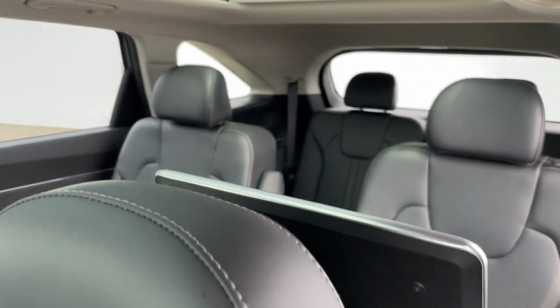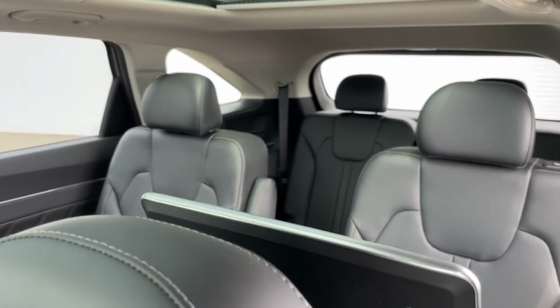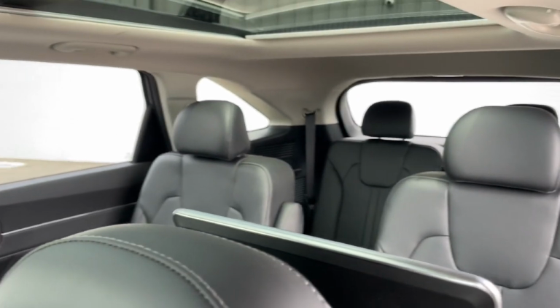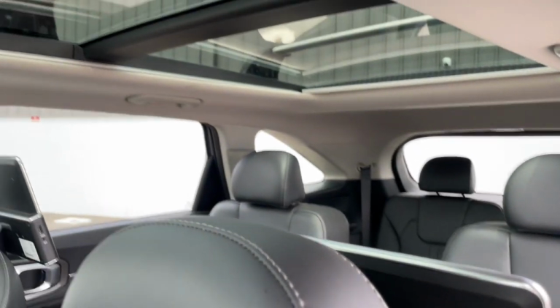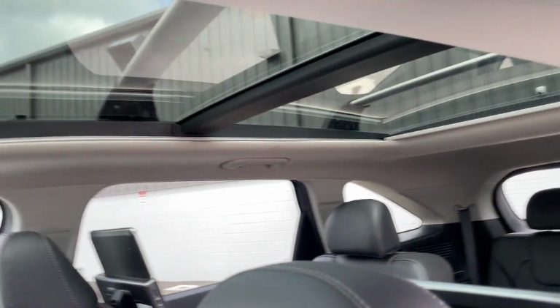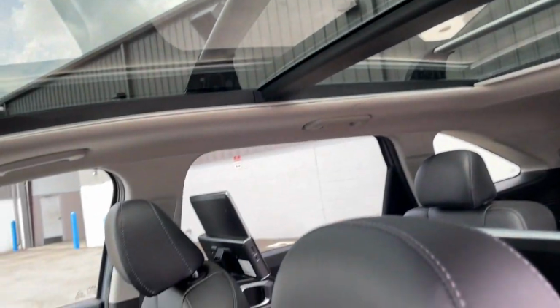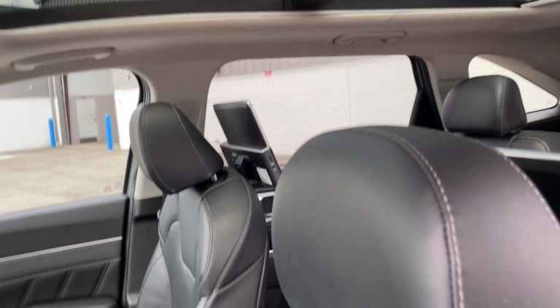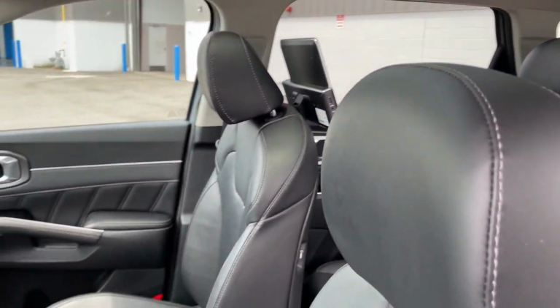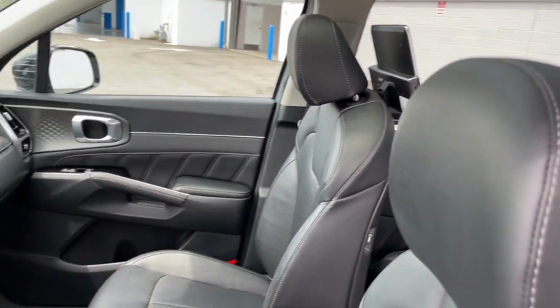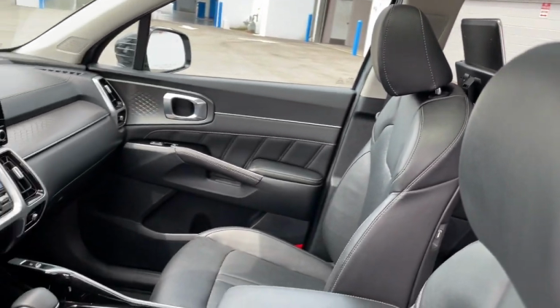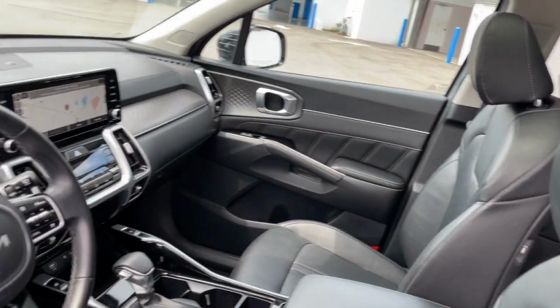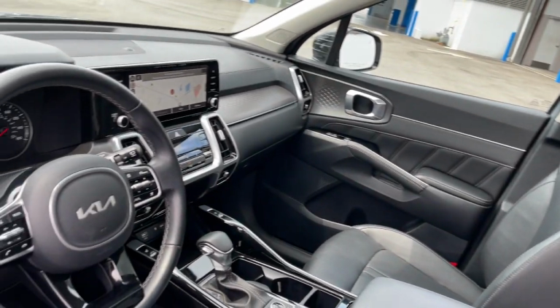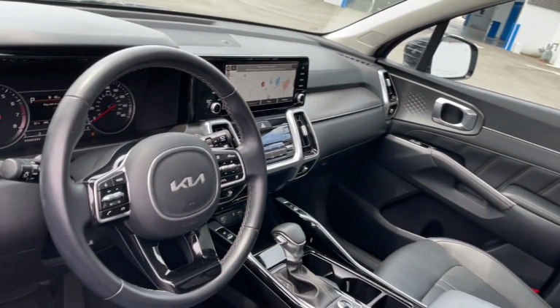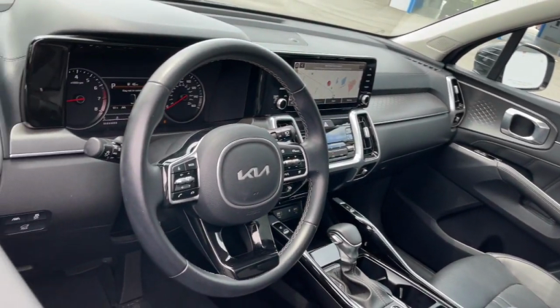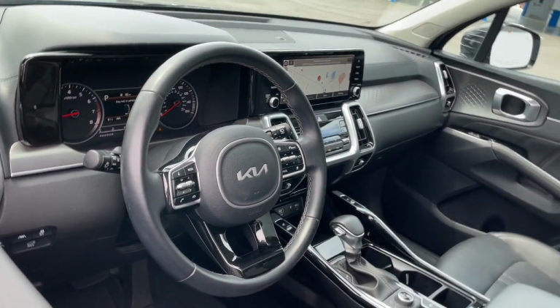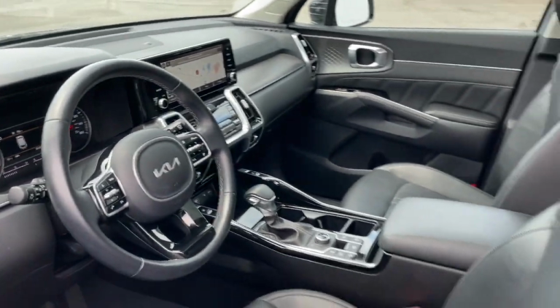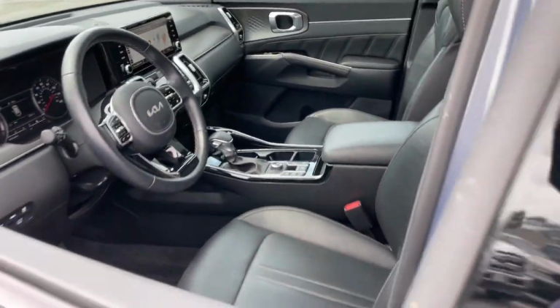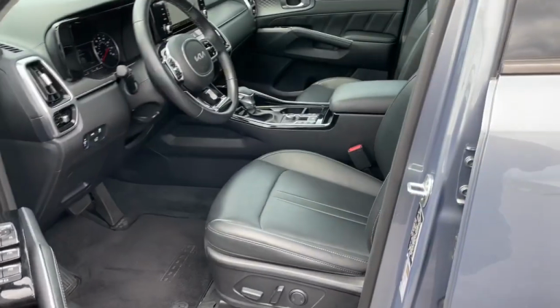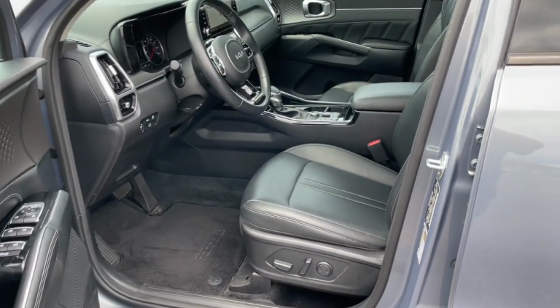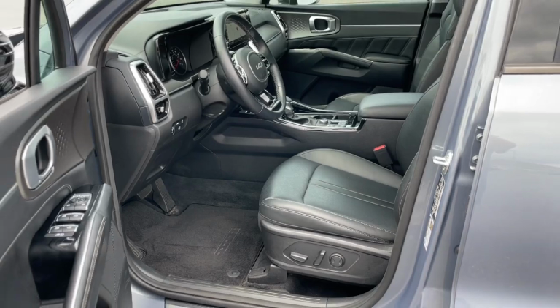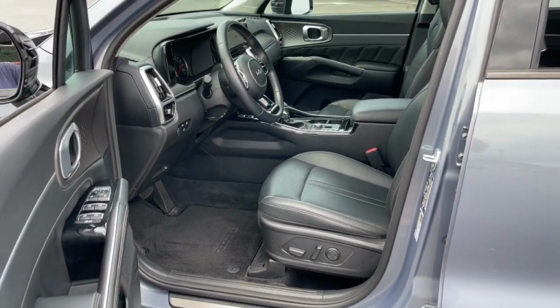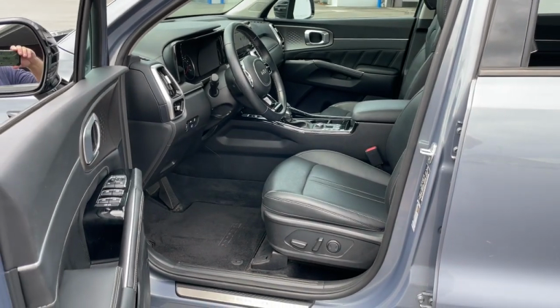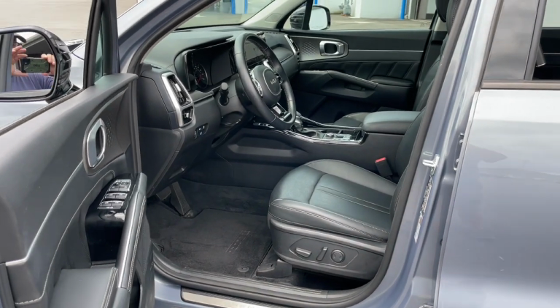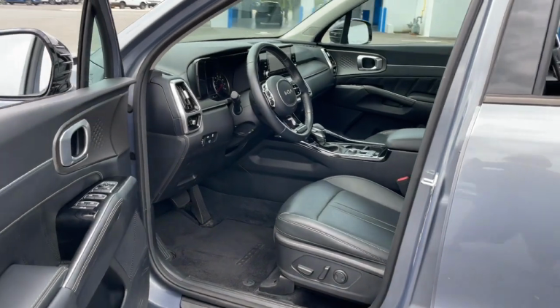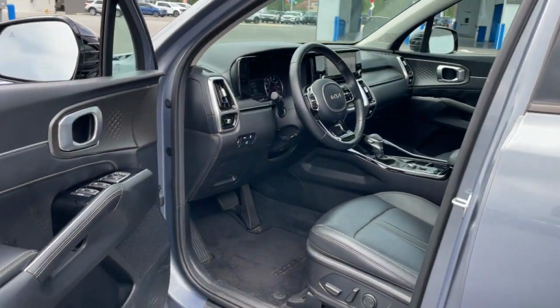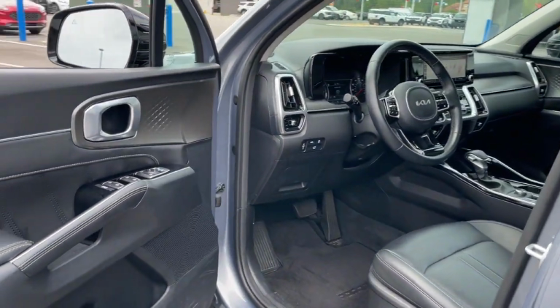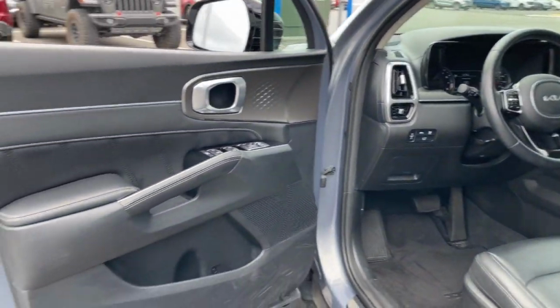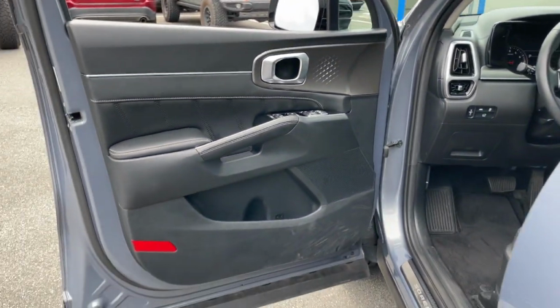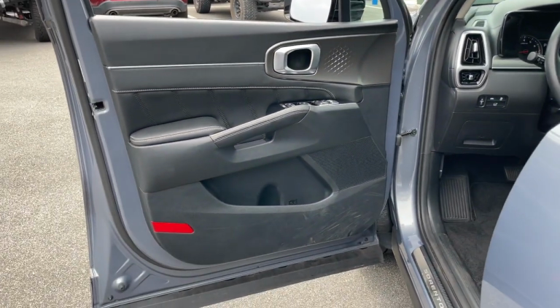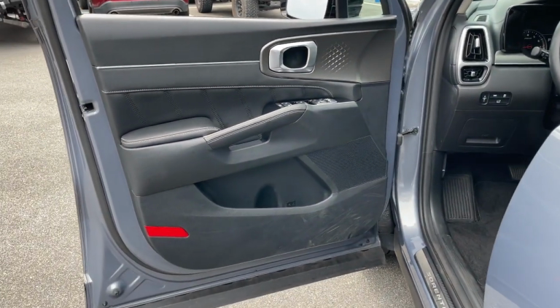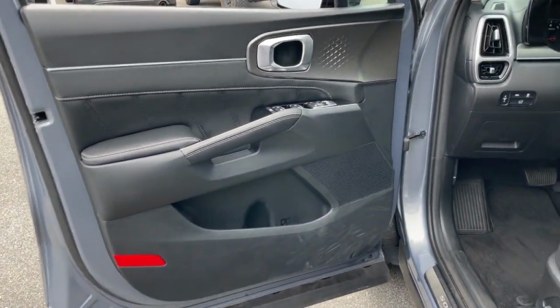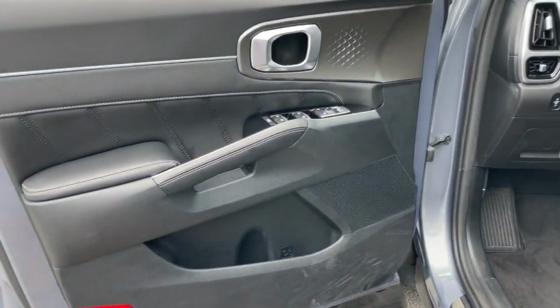Apple CarPlay and/or Android Auto. Navigation system. Keyless entry. Sunroof/Moonroof. Fog lamps. Power liftgate. Power passenger seat. Satellite radio. Heated mirrors.